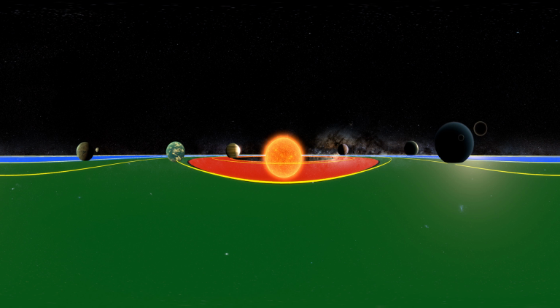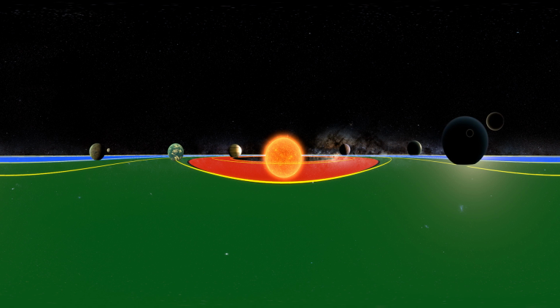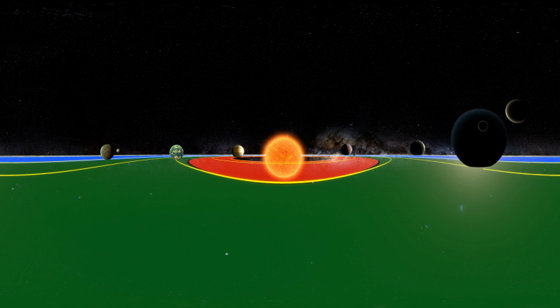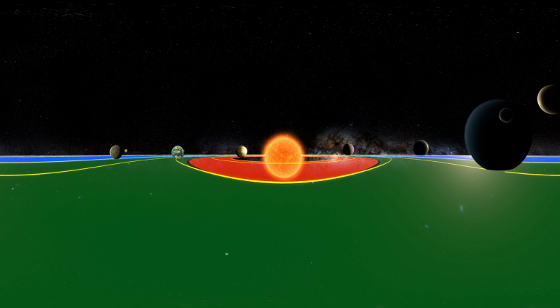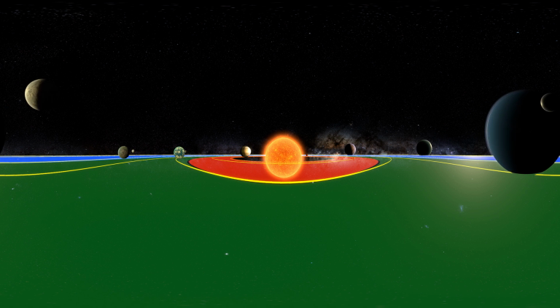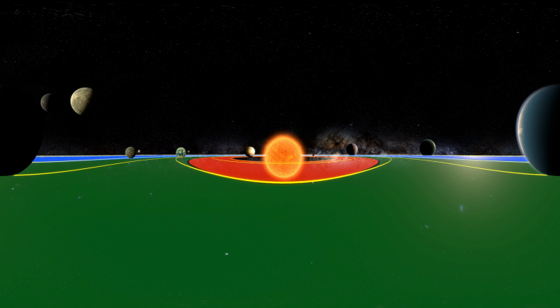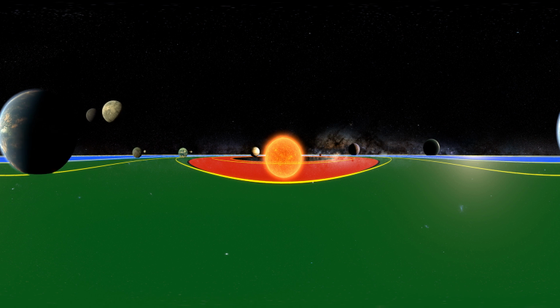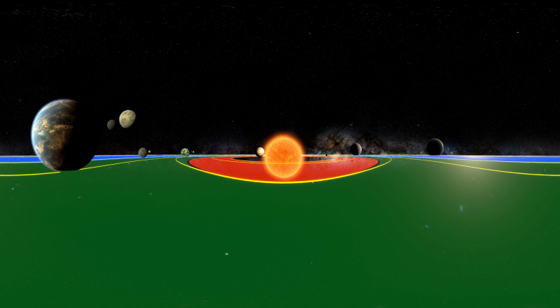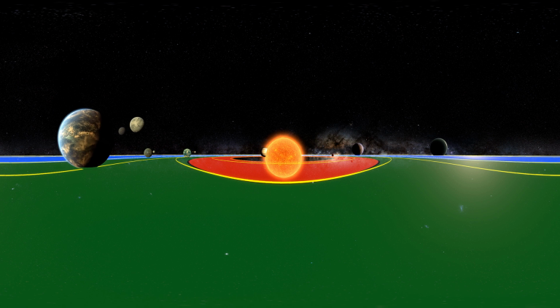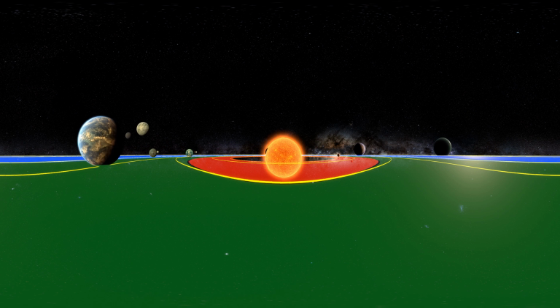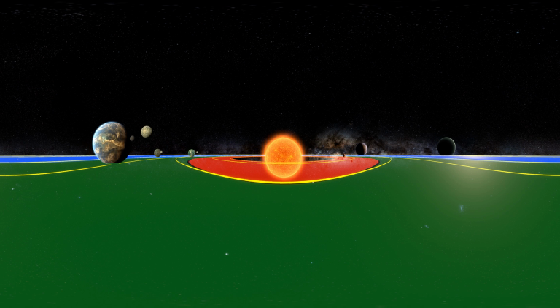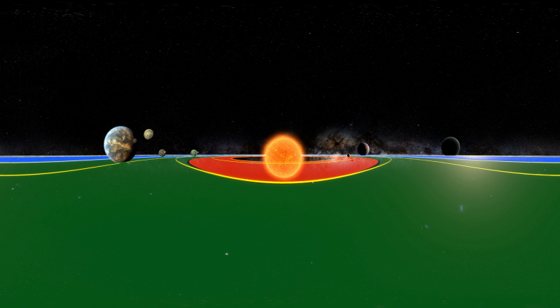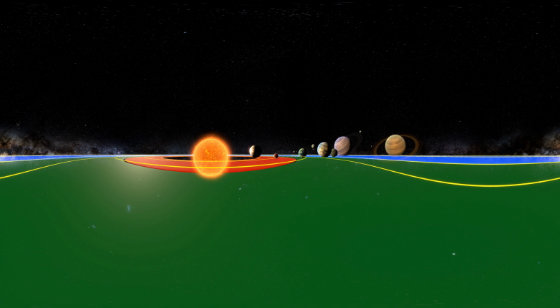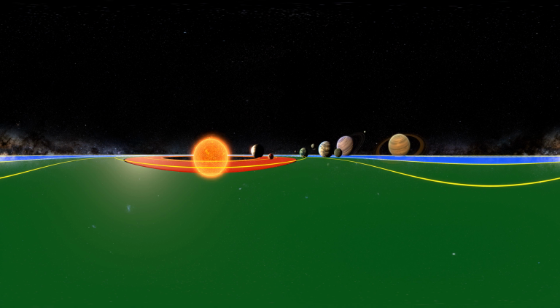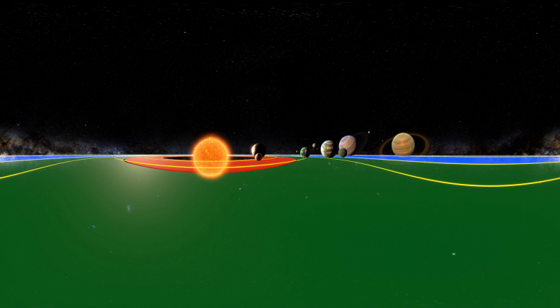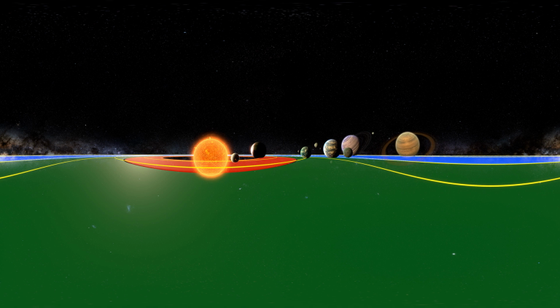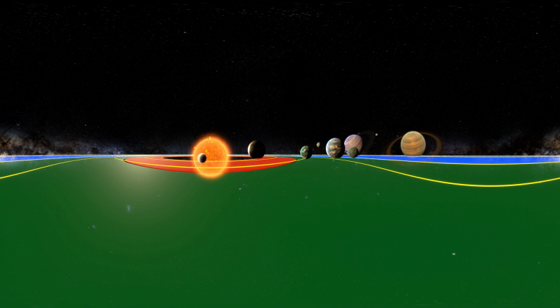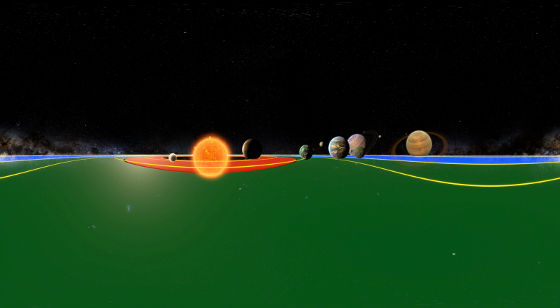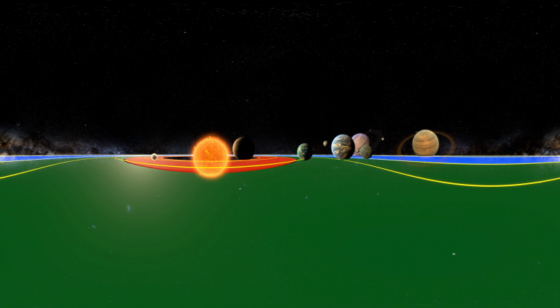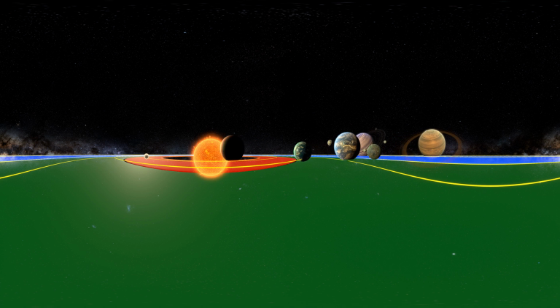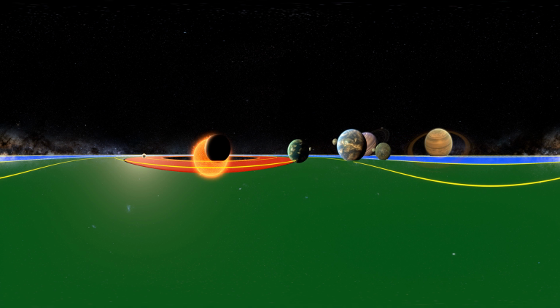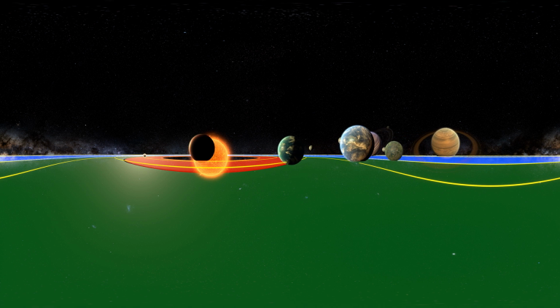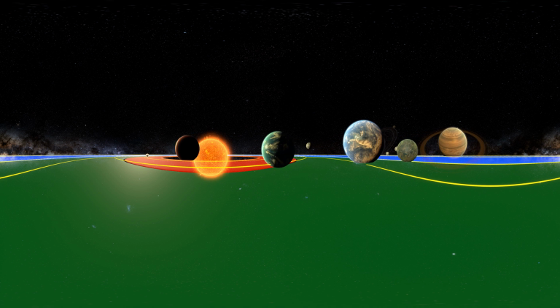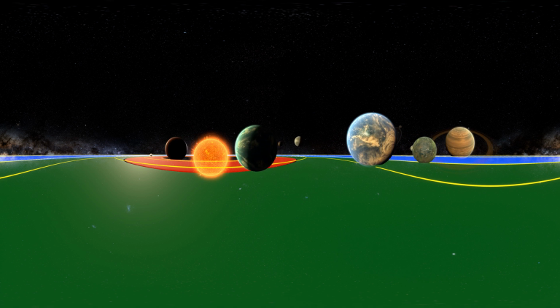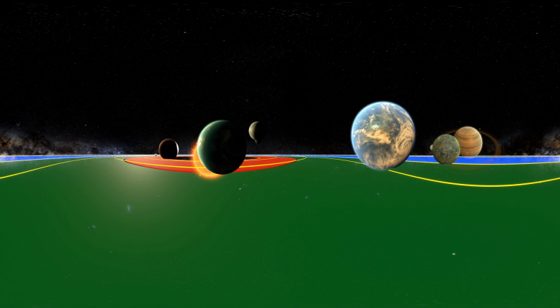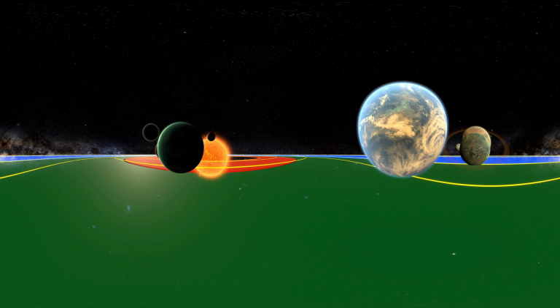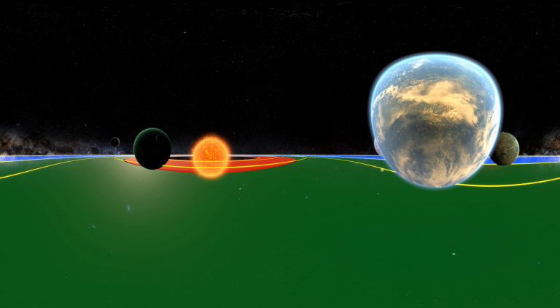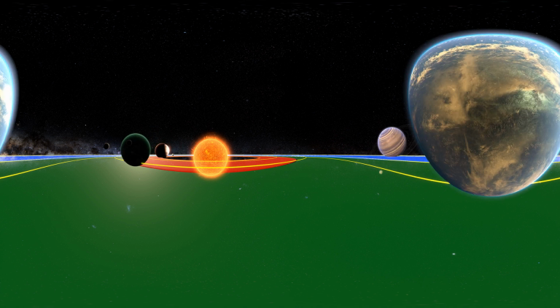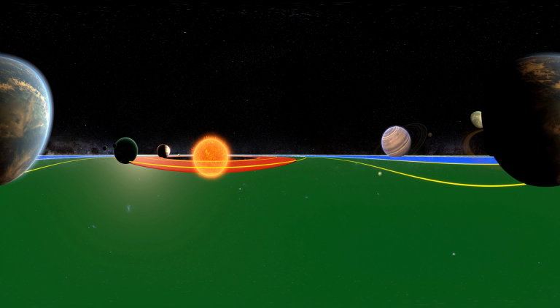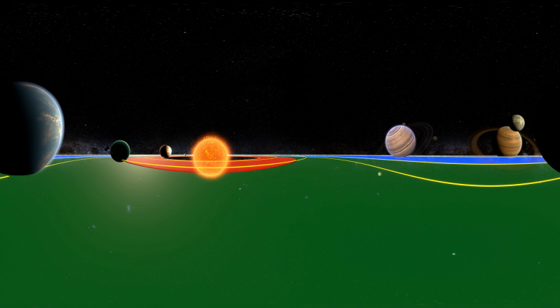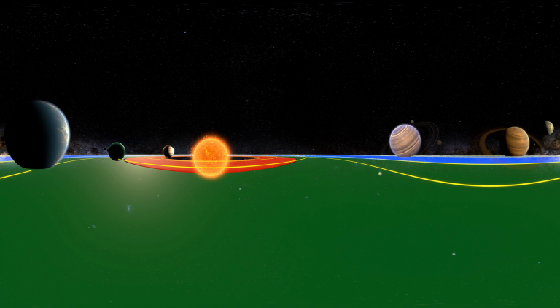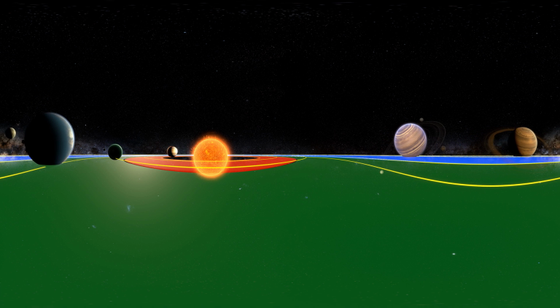These ocean Earth-like planets are the holy grail for exoplanet hunters, using space telescopes such as Kepler, TESS, Spitzer, and the soon to be launched James Webb Space Telescope.